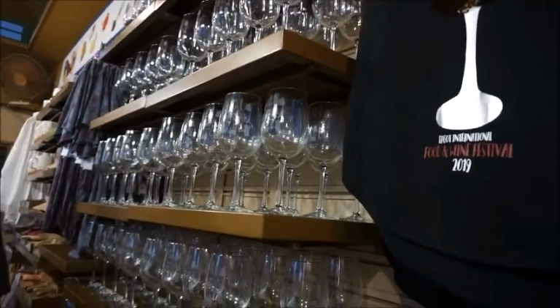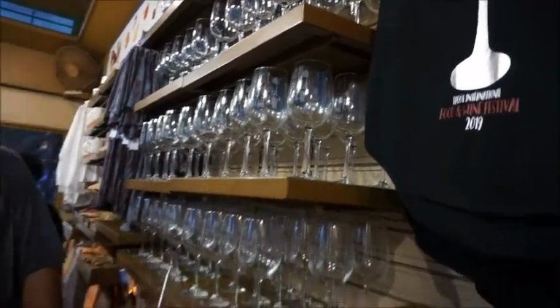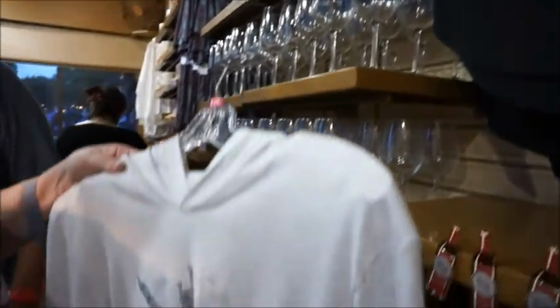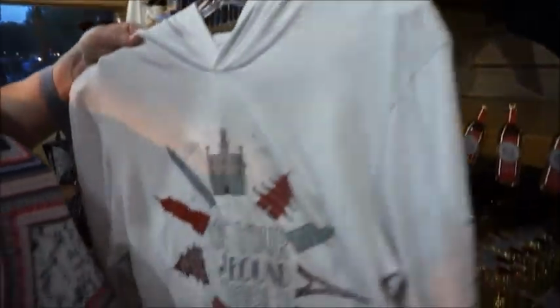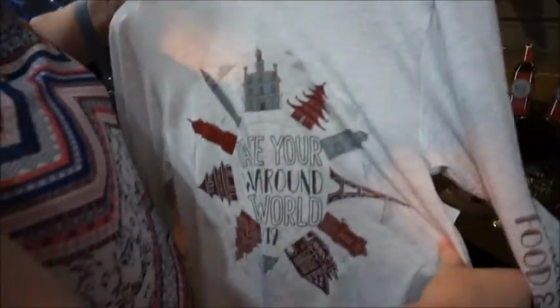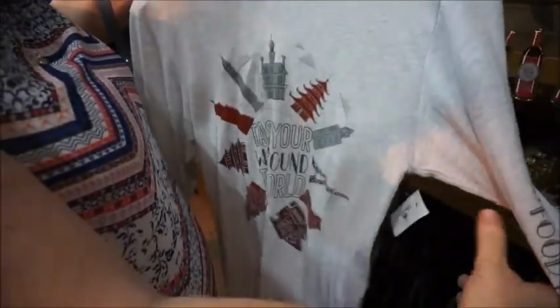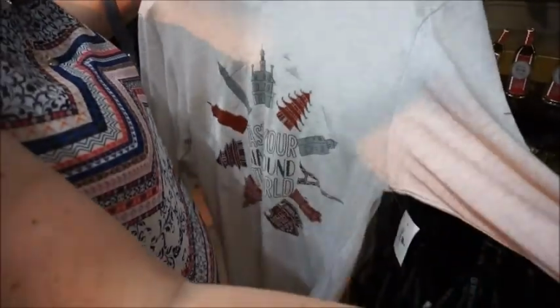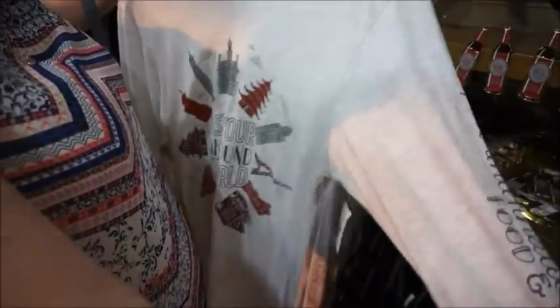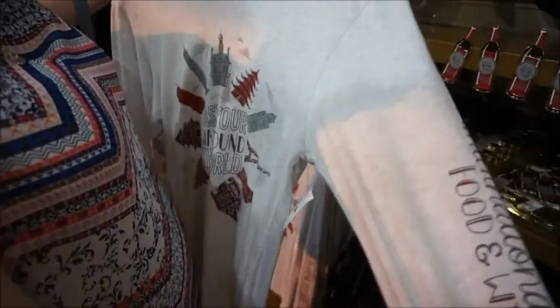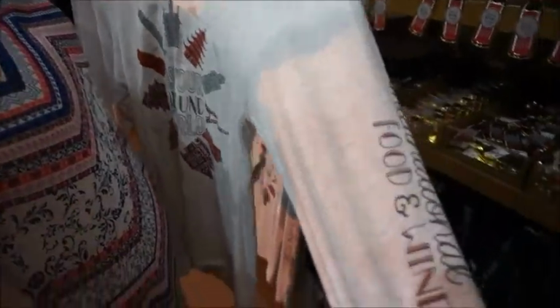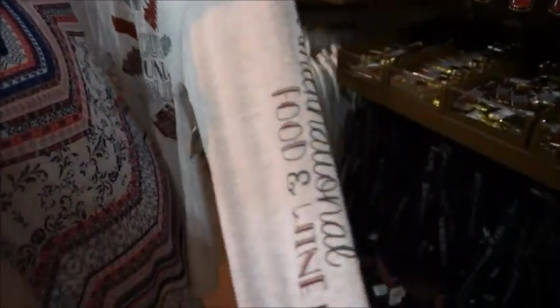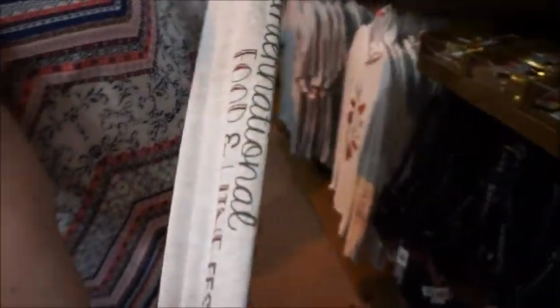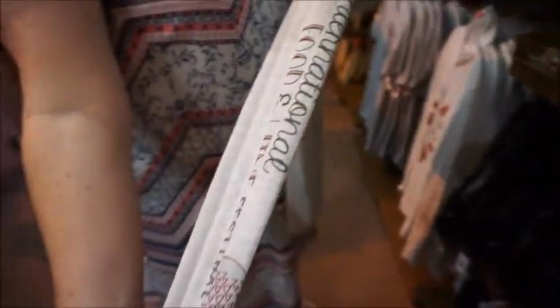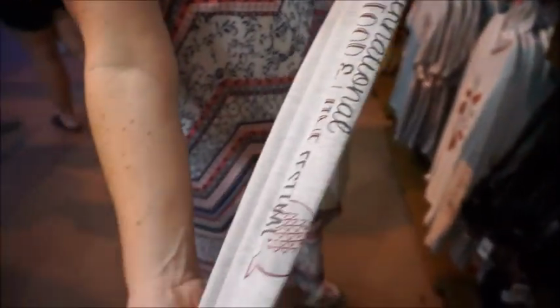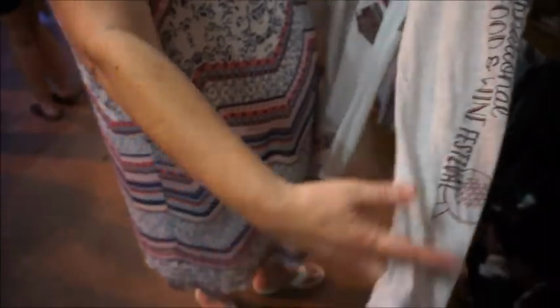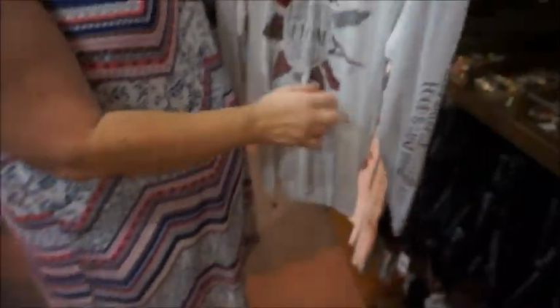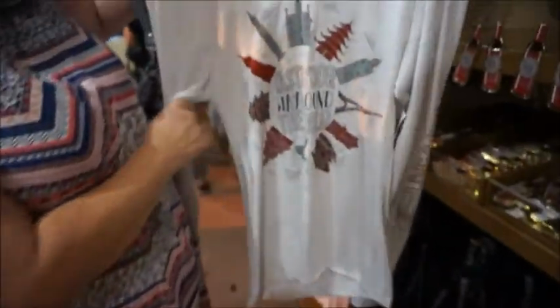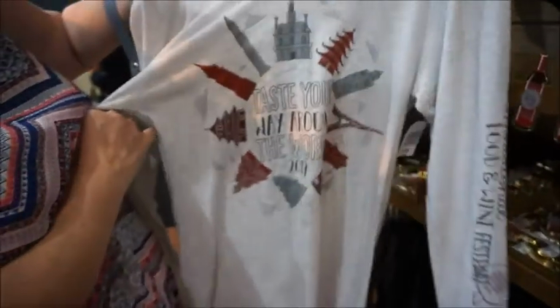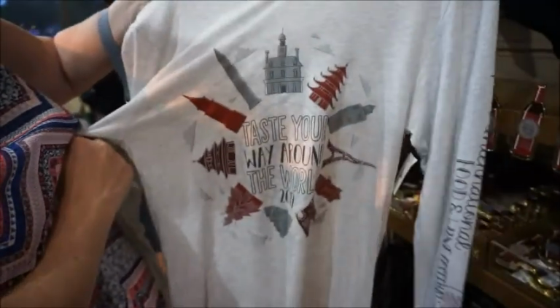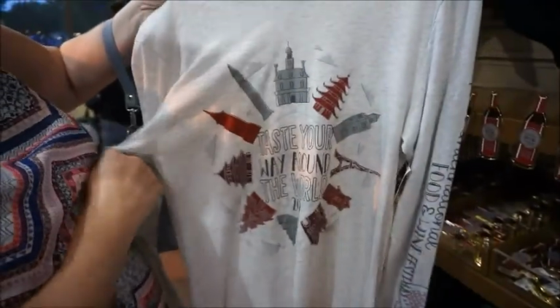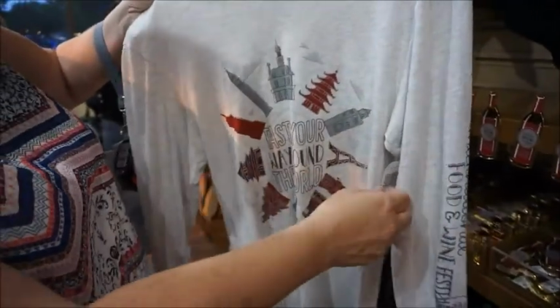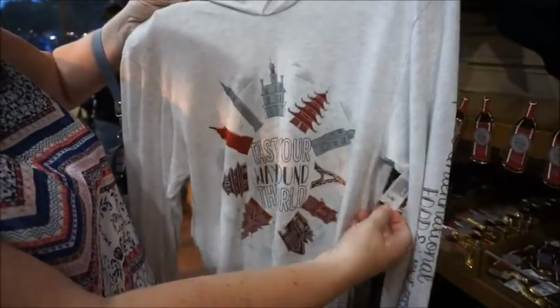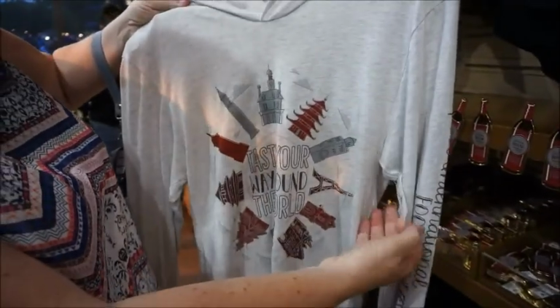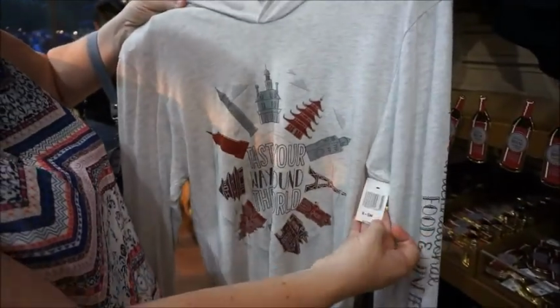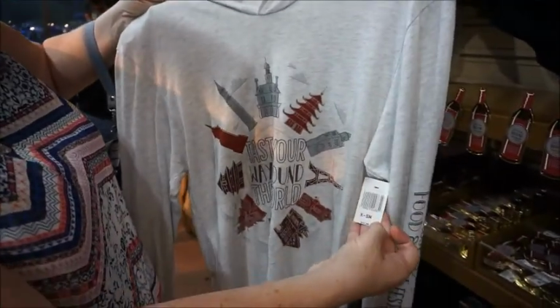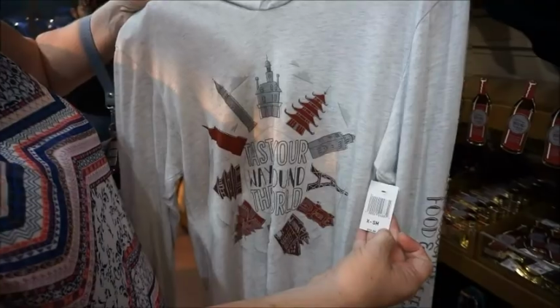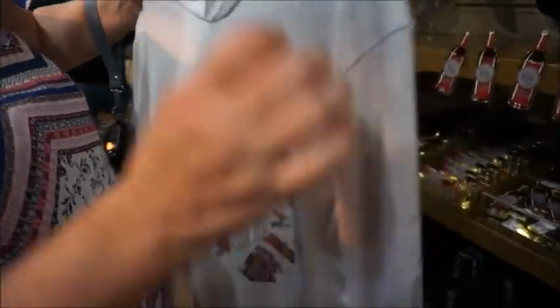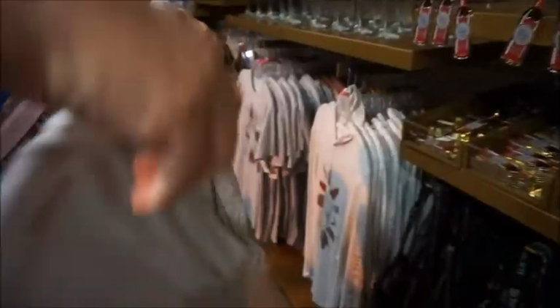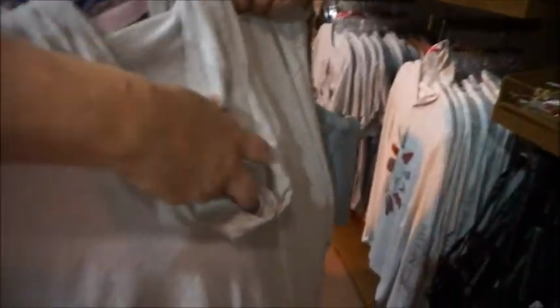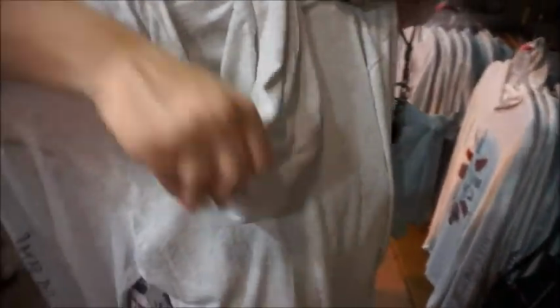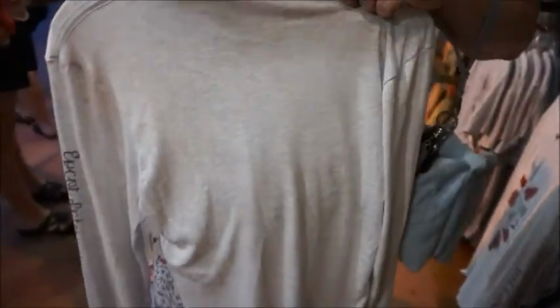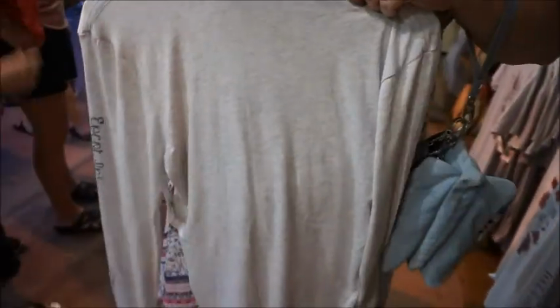And then this is a really lightweight long sleeve — it says 'Wine' and again 'Taste Your Way Around the World, 2019' in the center. This one's $44.99. And this is on the back — so cute.